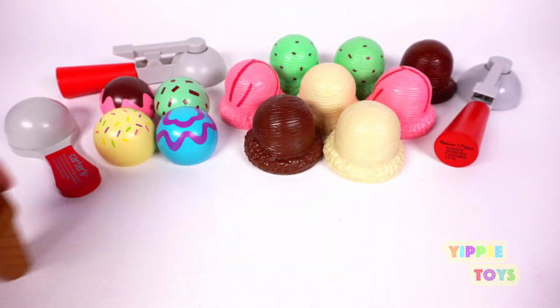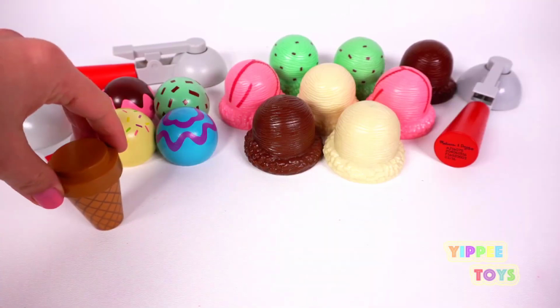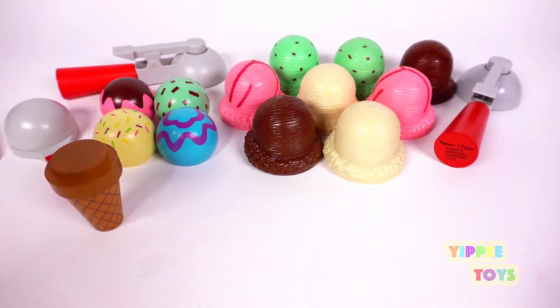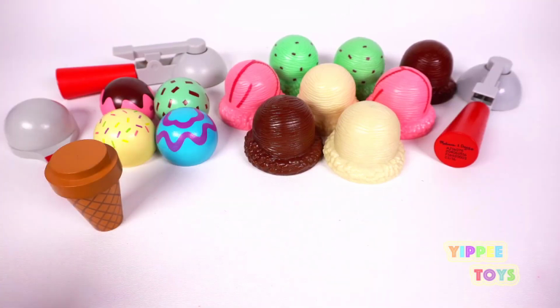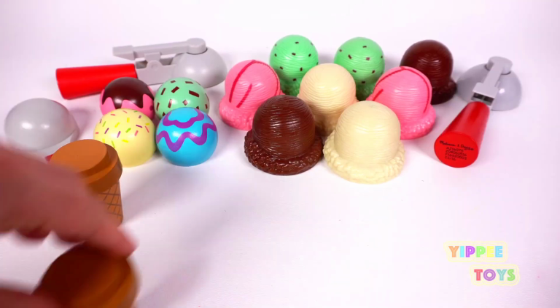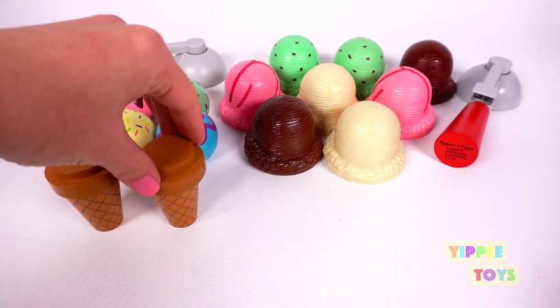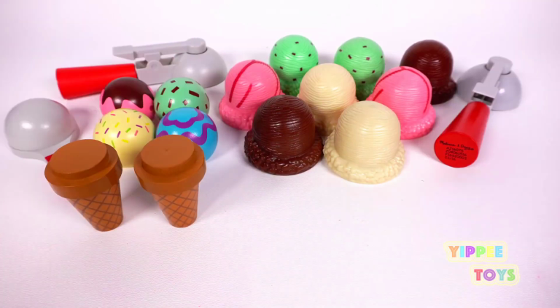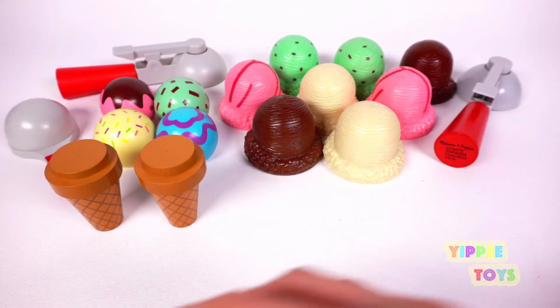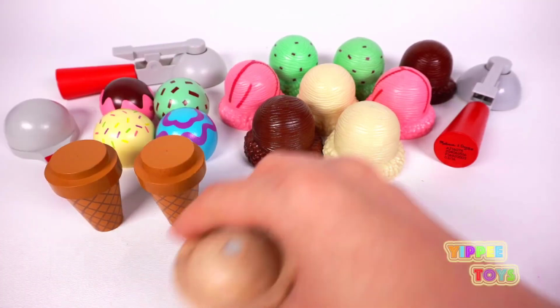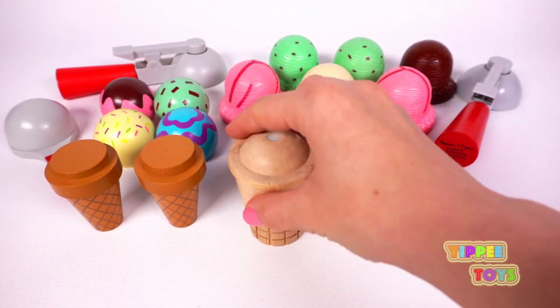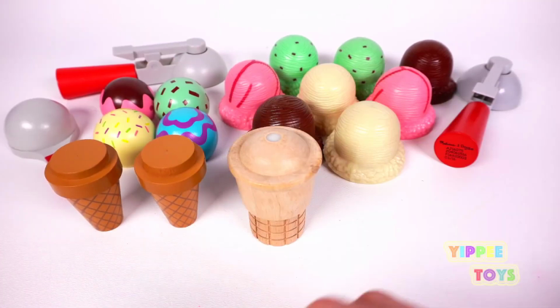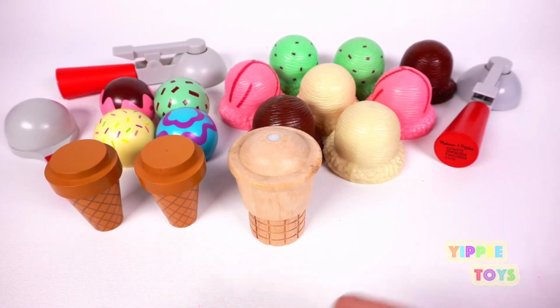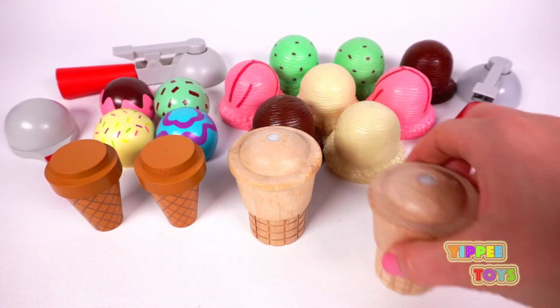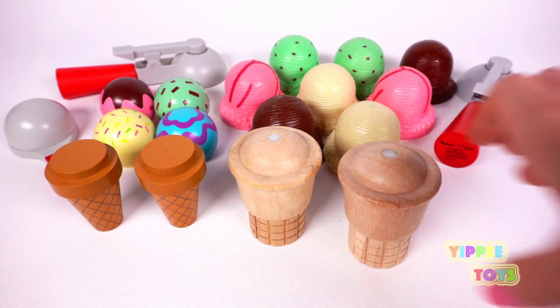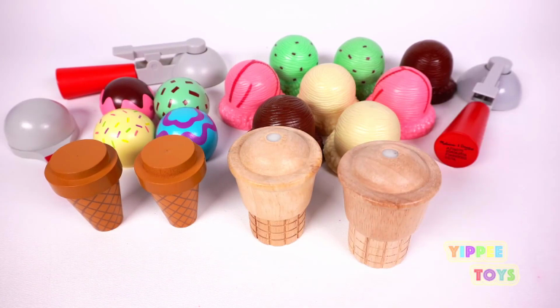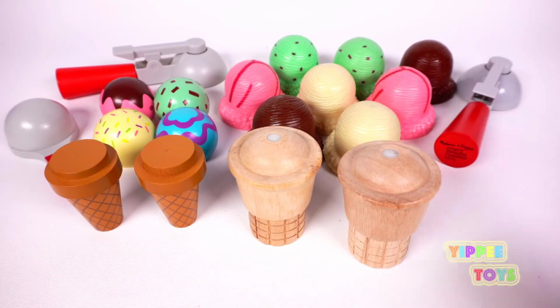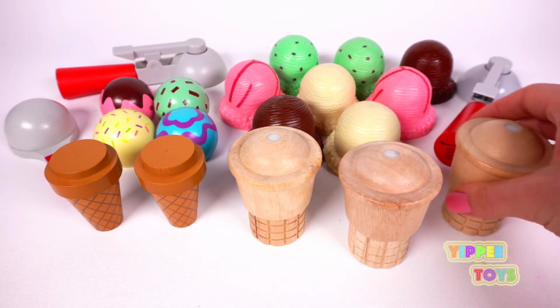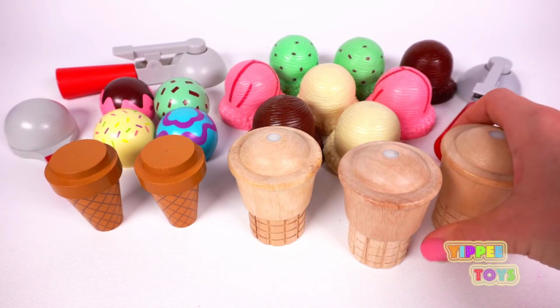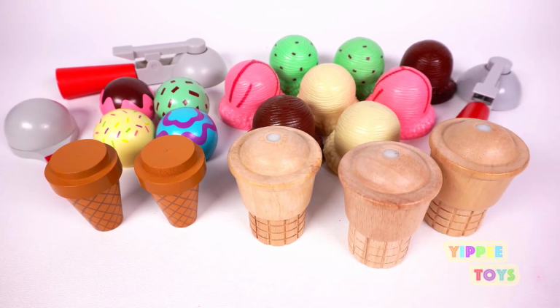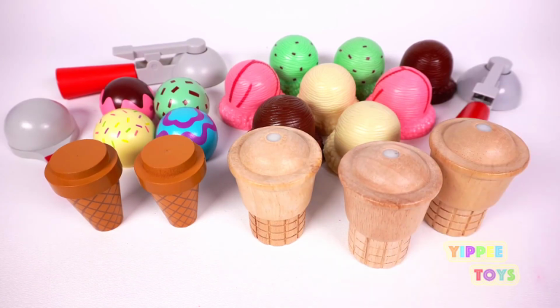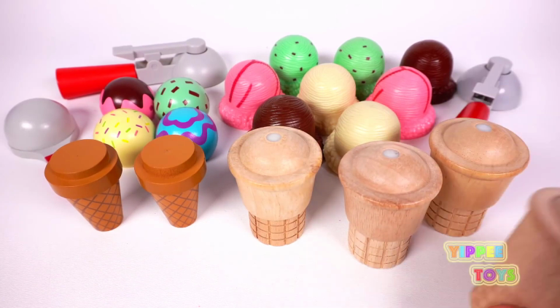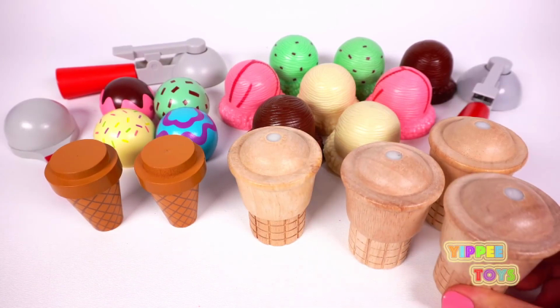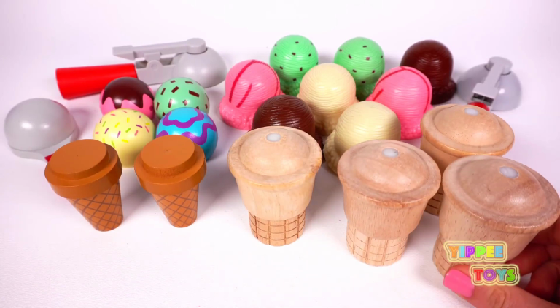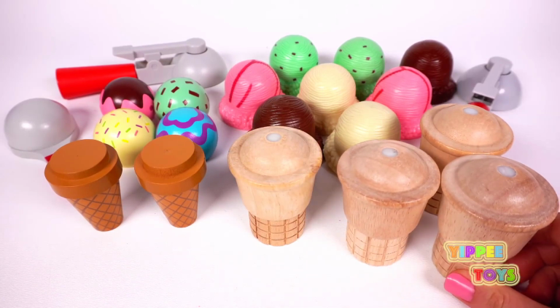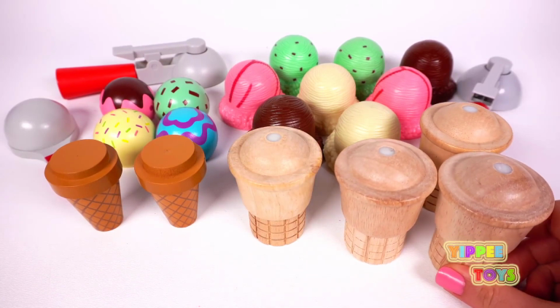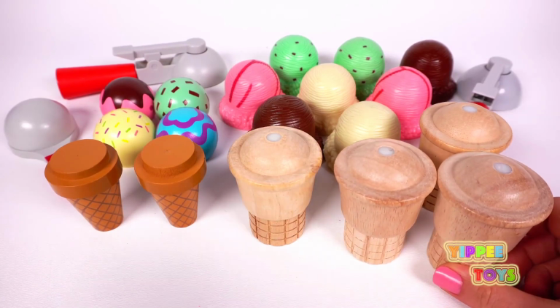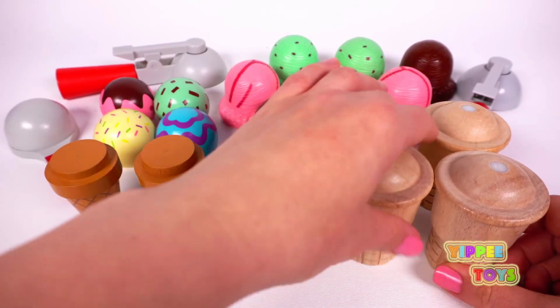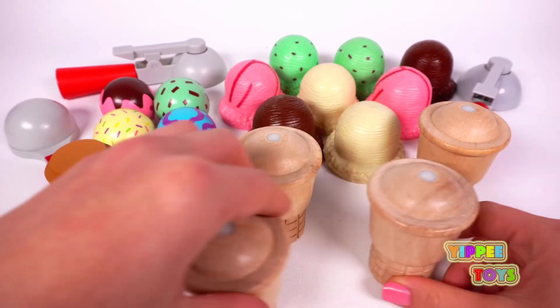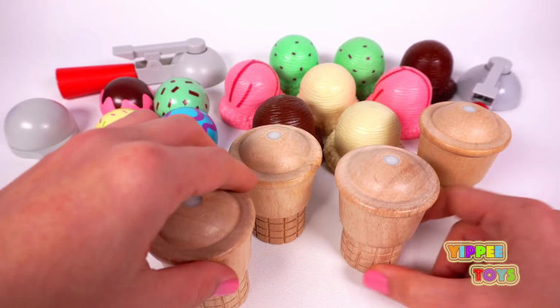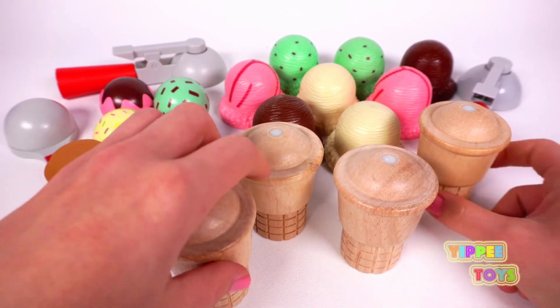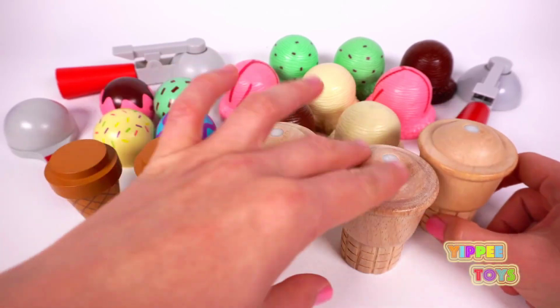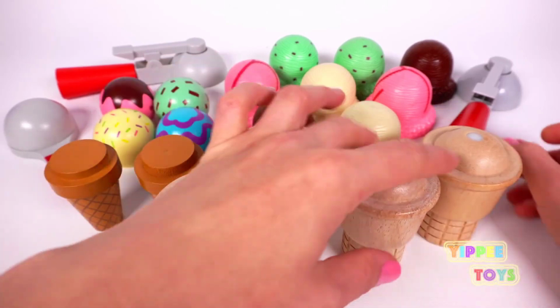One cone. Two cones. Three cones. Four cones. Five cones. Six cones. Now let's make some ice cream.